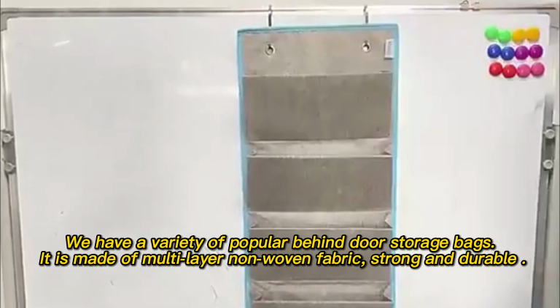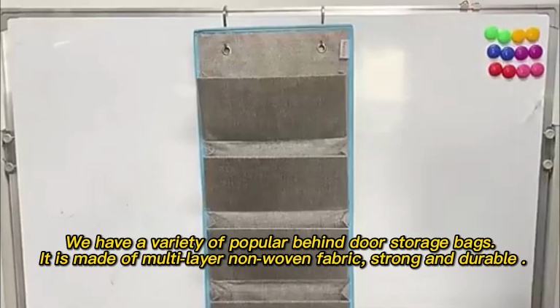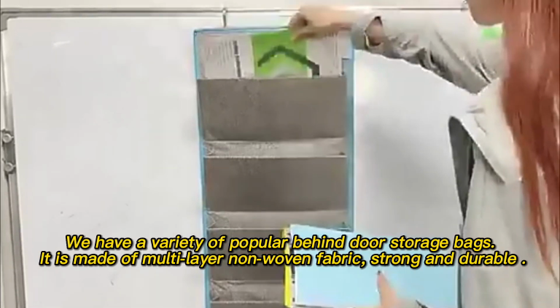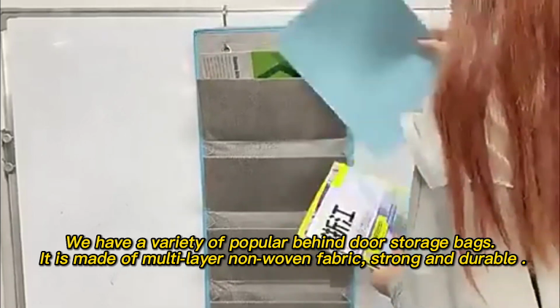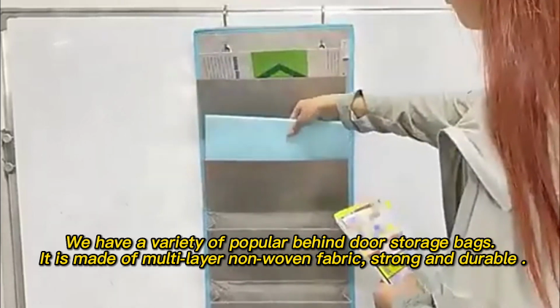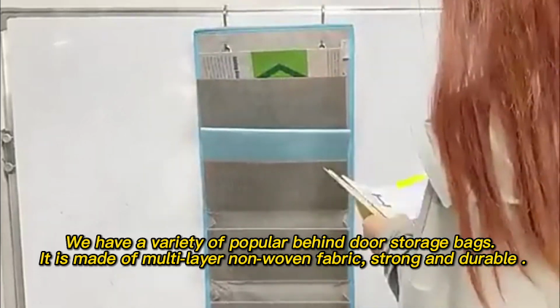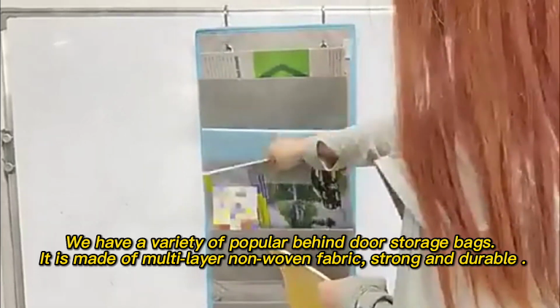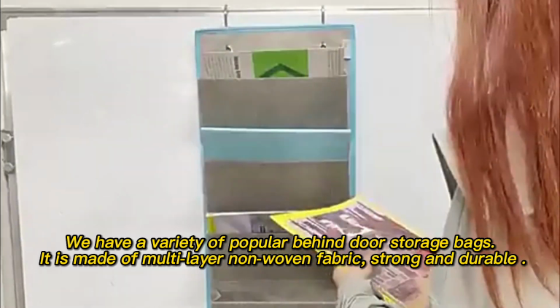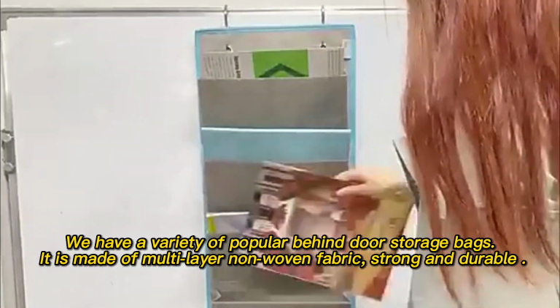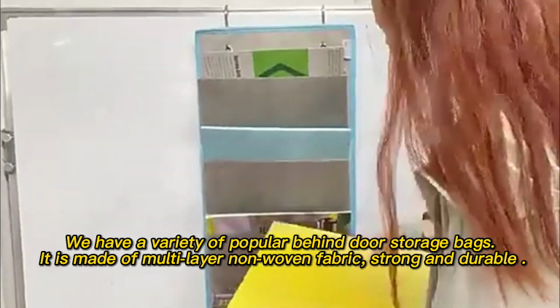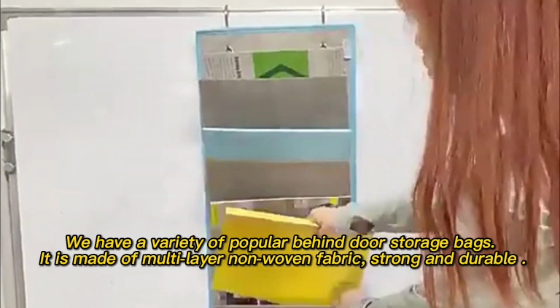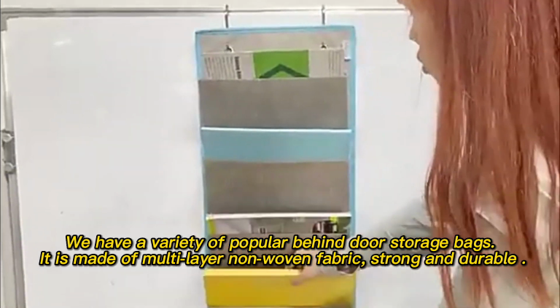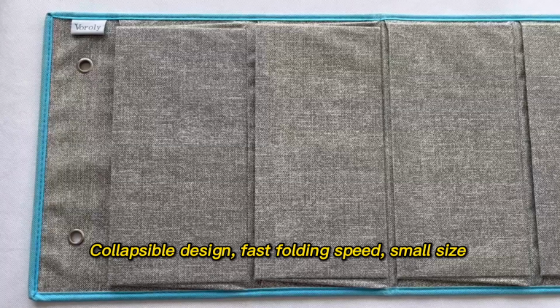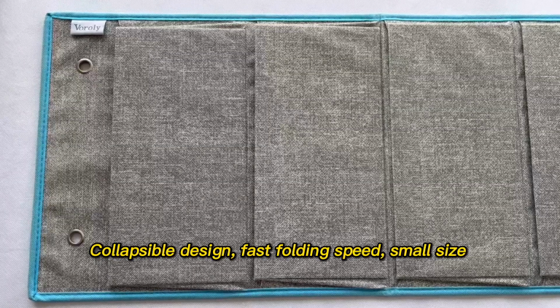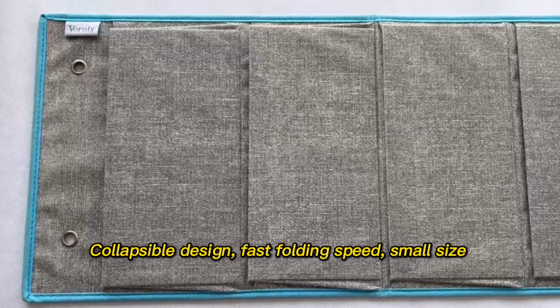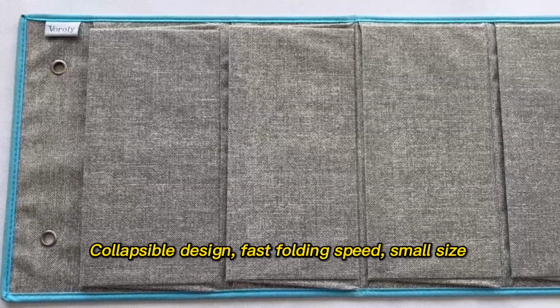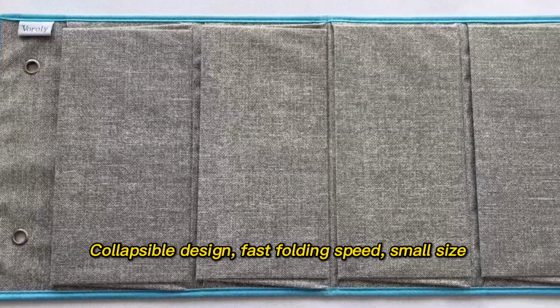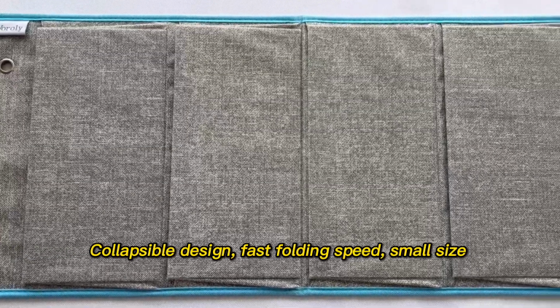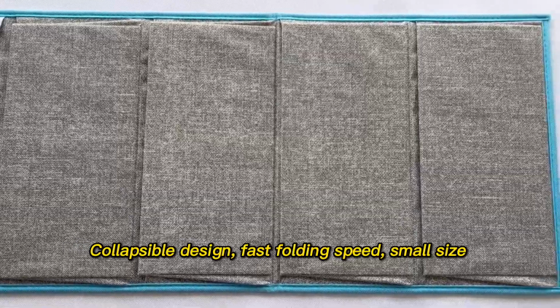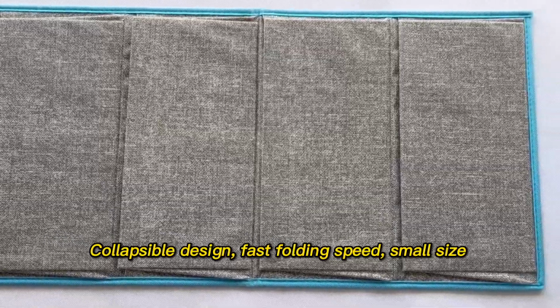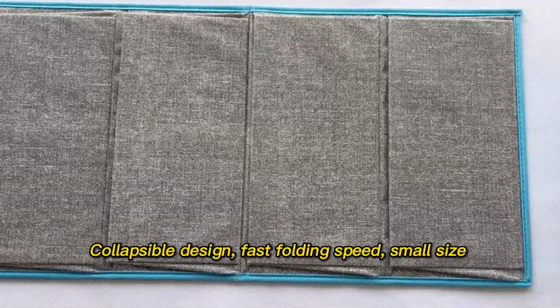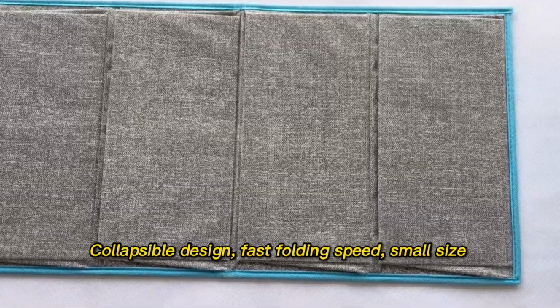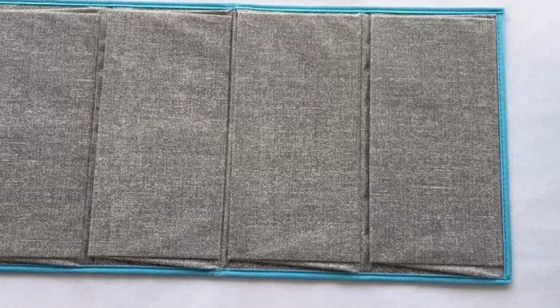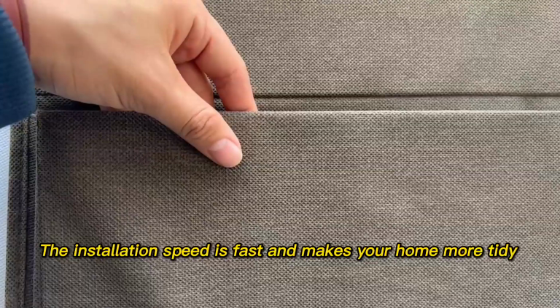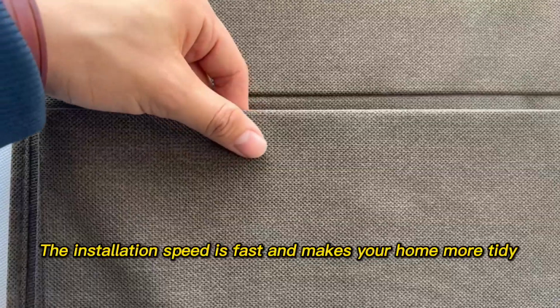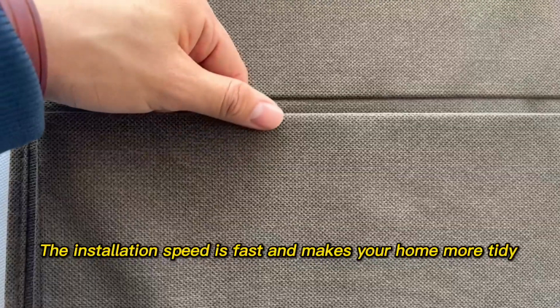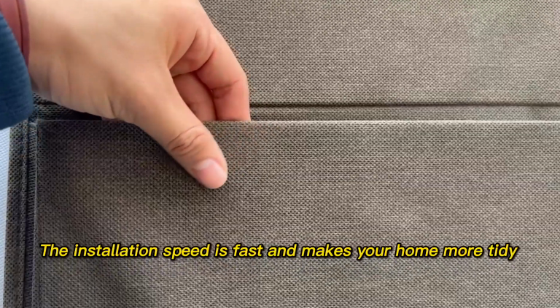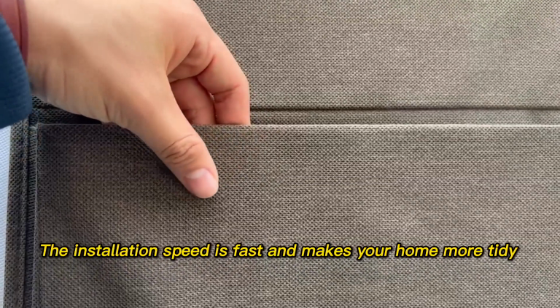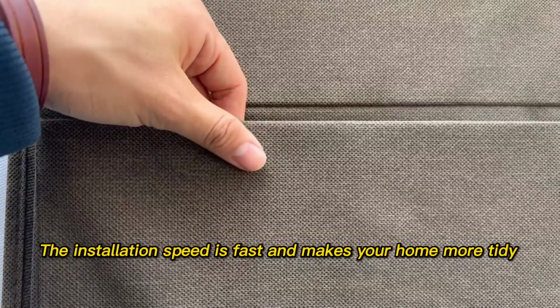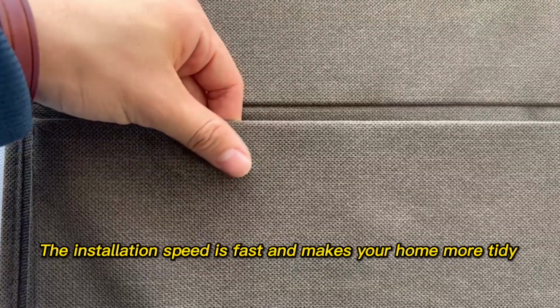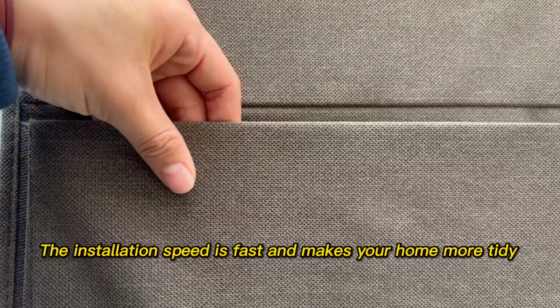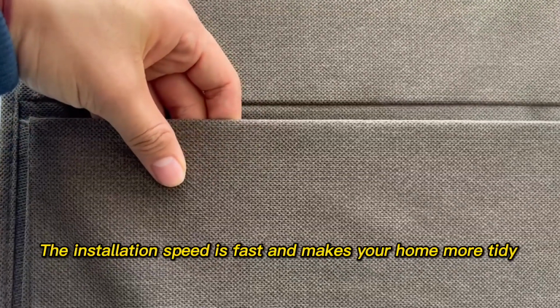It is made of multi-layer non-woven fabric, strong and durable. Collapsible design, fast folding speed, small size. The installation speed is fast and makes your home more tidy.